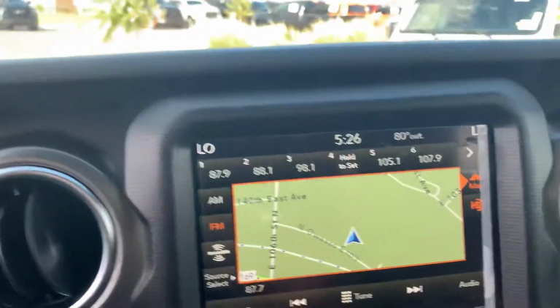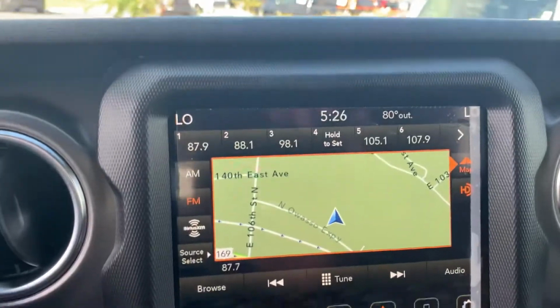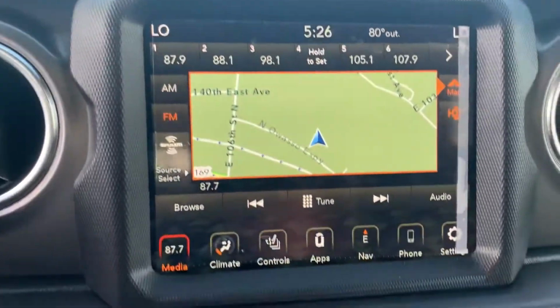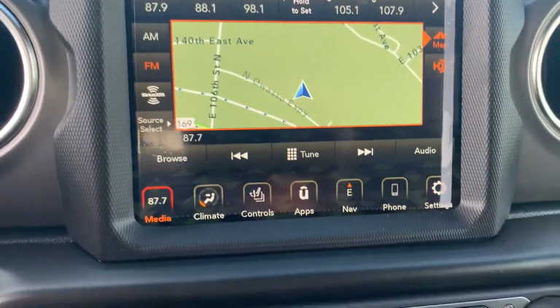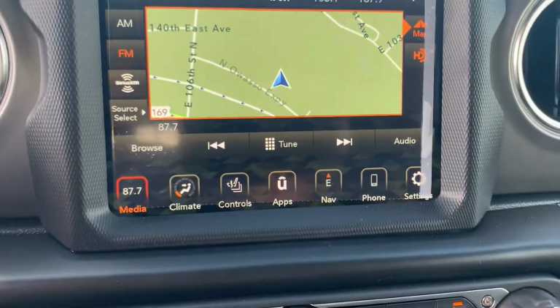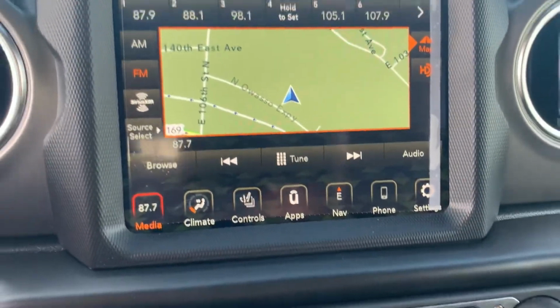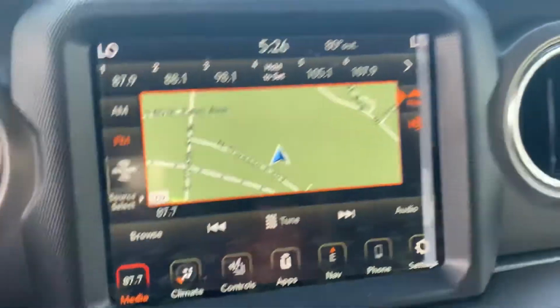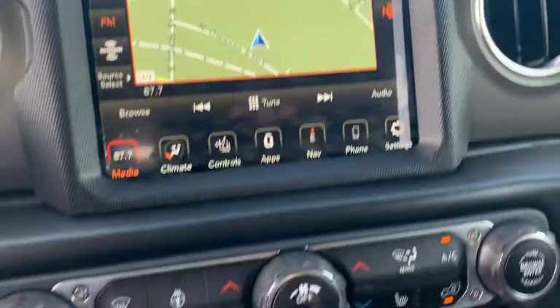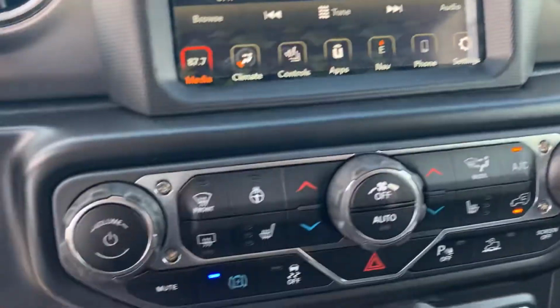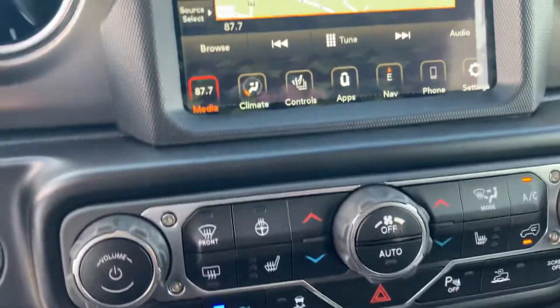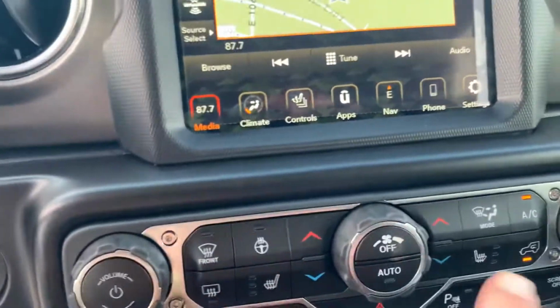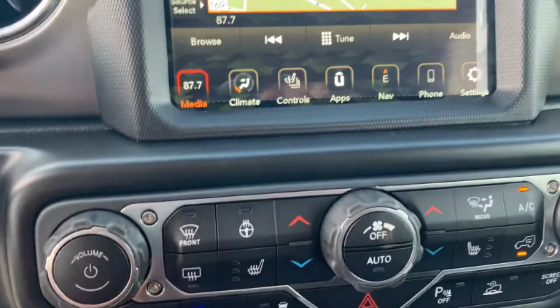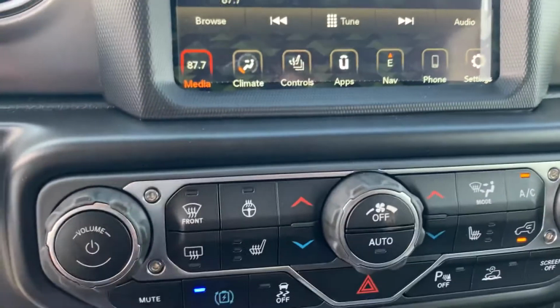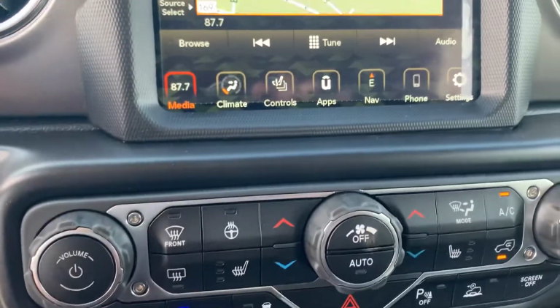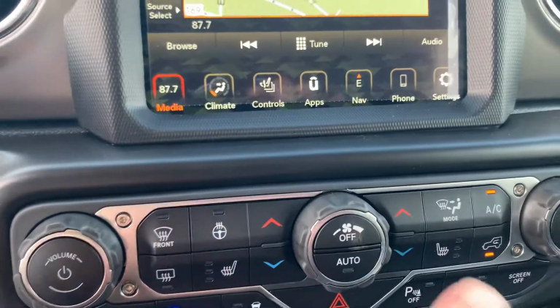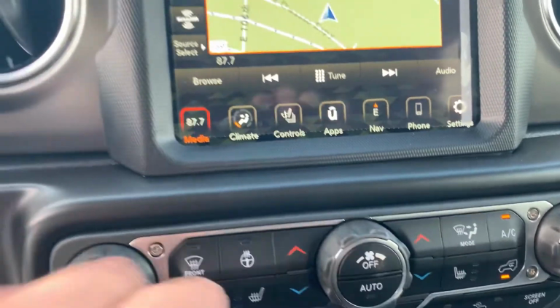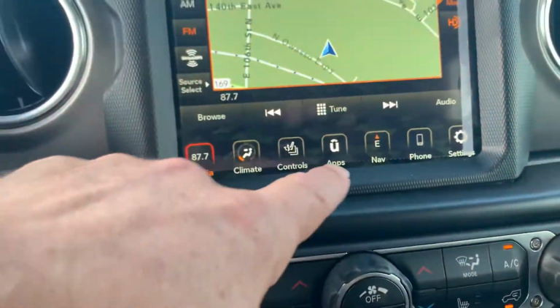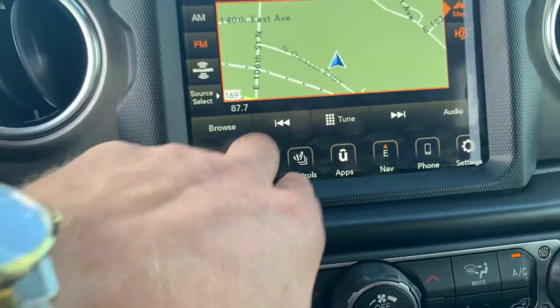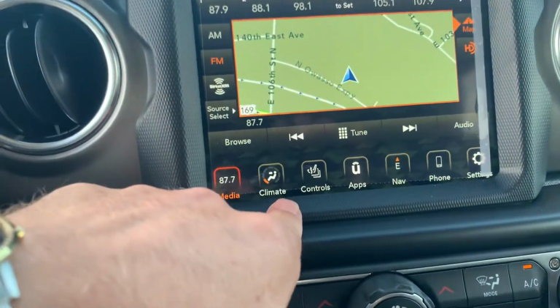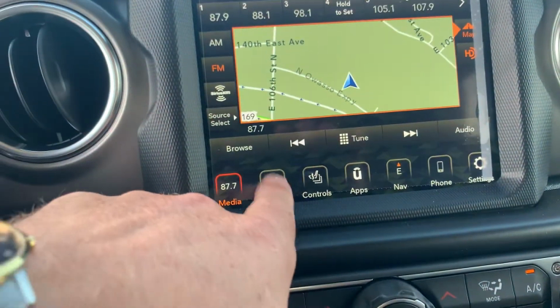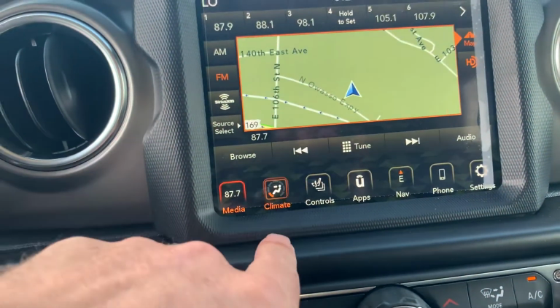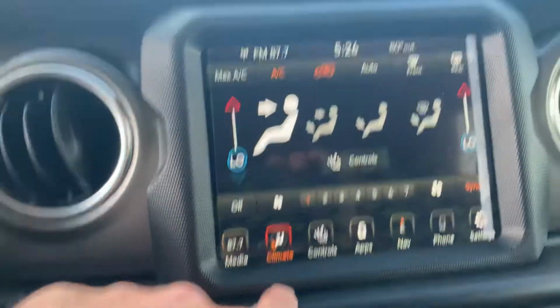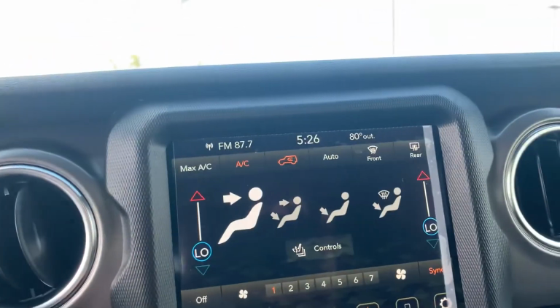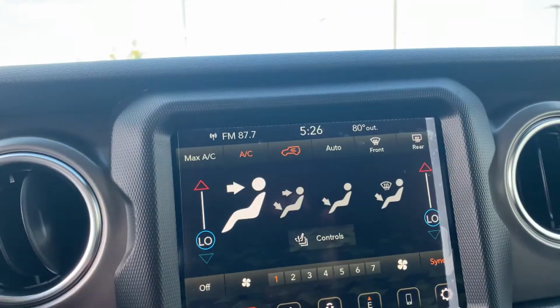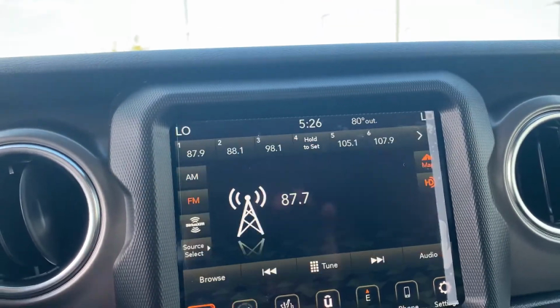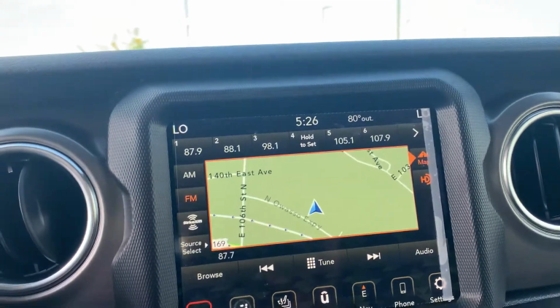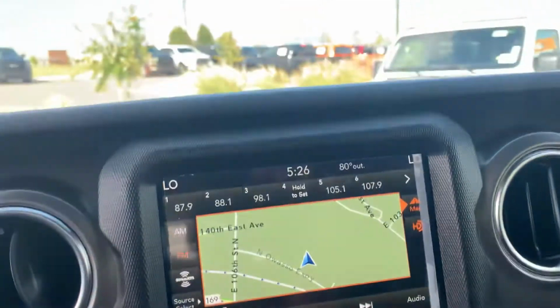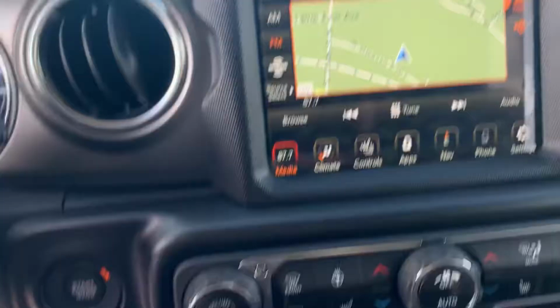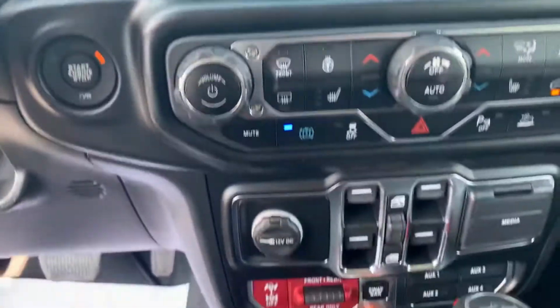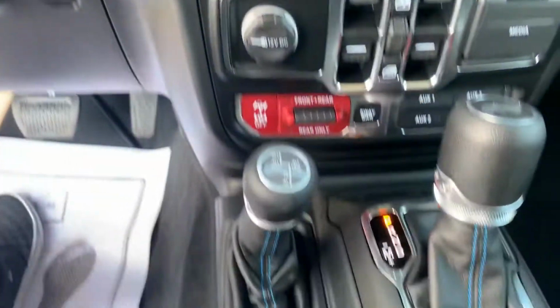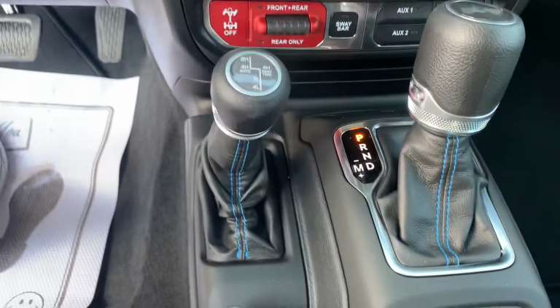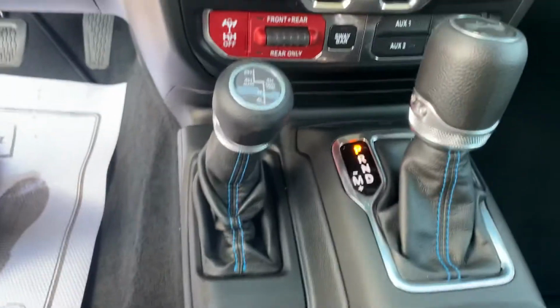But it does have navigation, your heated seats, dual climate controls here. If you like buttons, you can control them there. If not, you can control it with your screen. Anyway, I'm going to get out and walk around it.